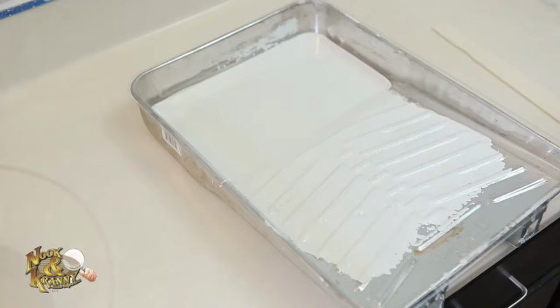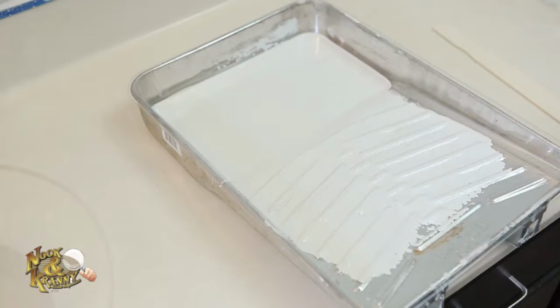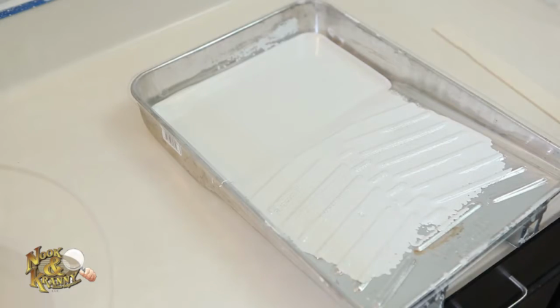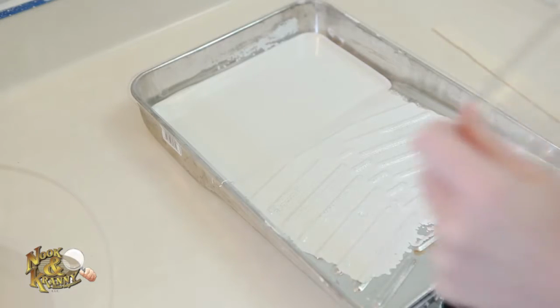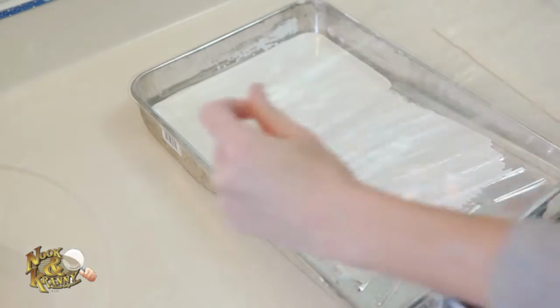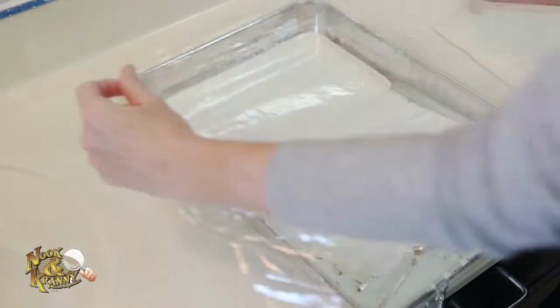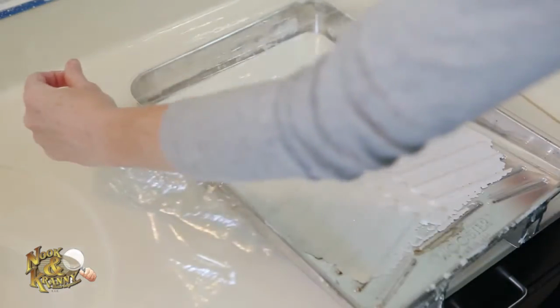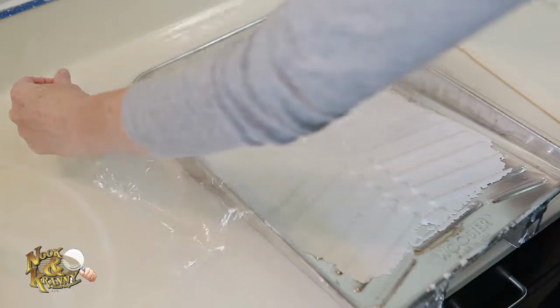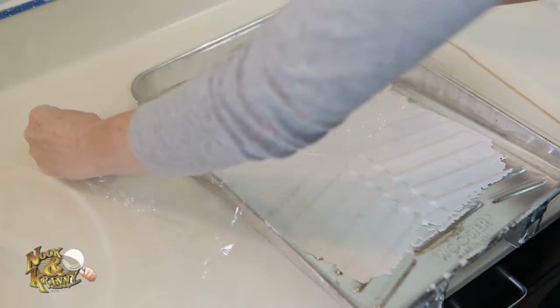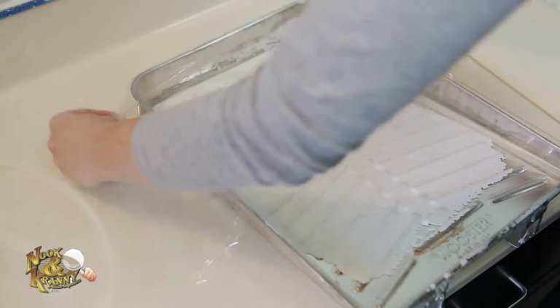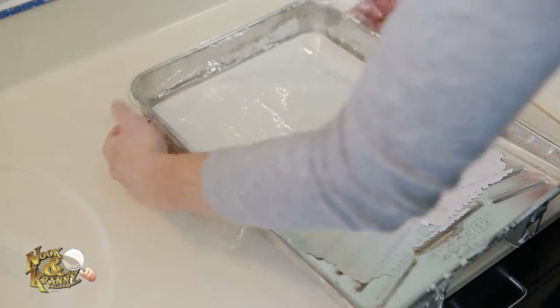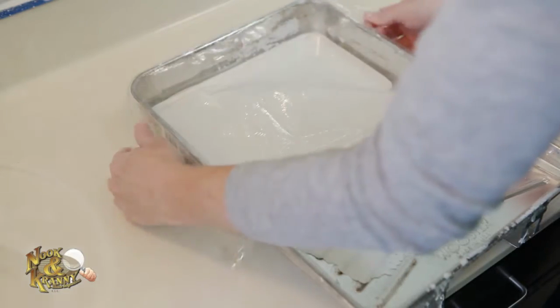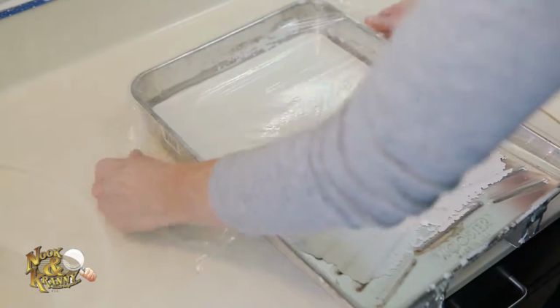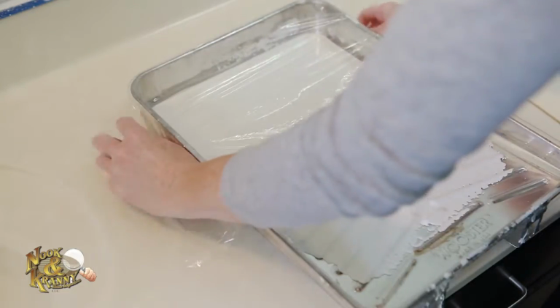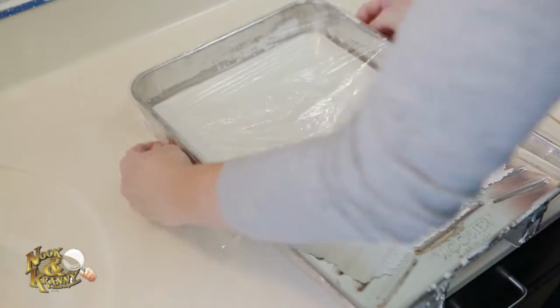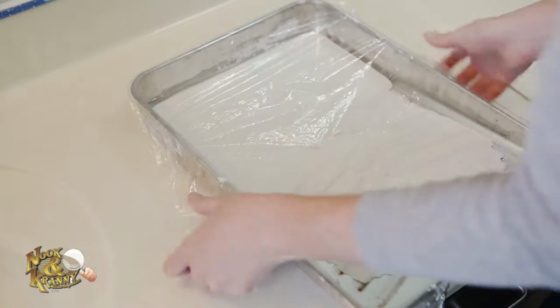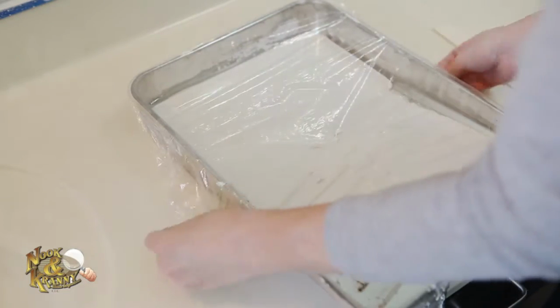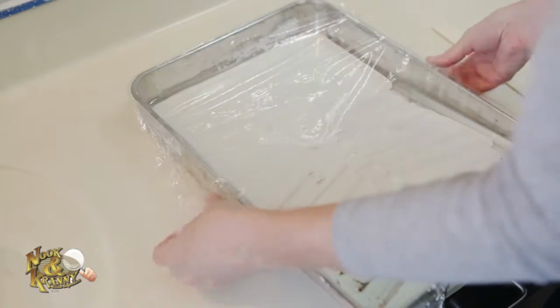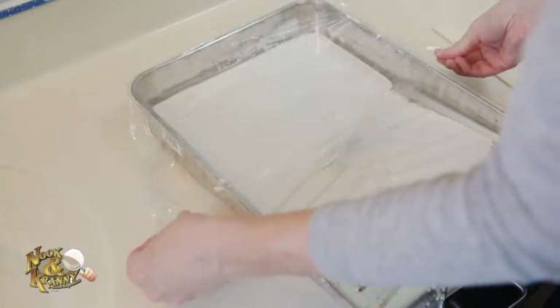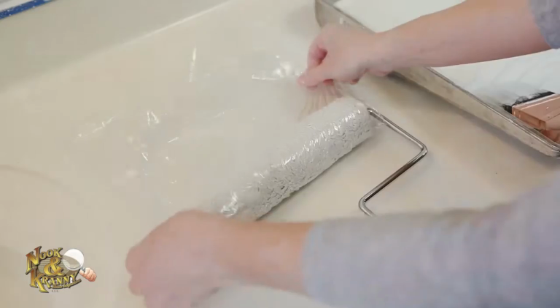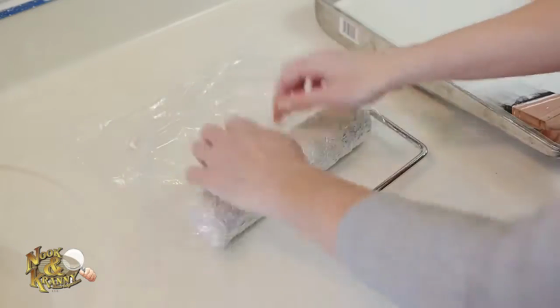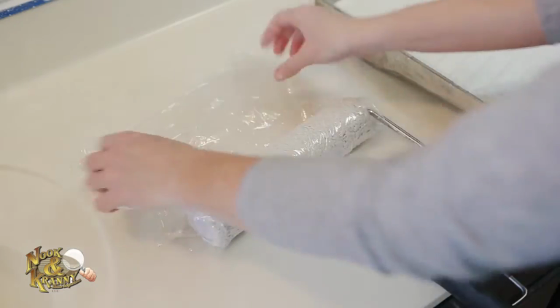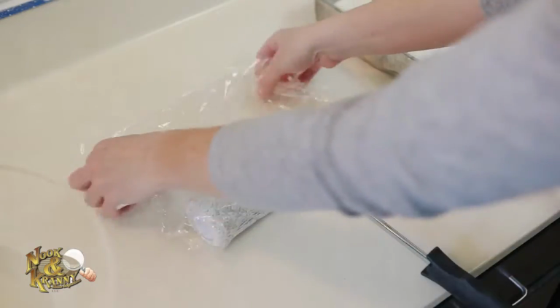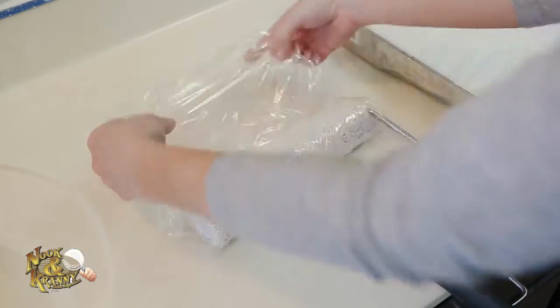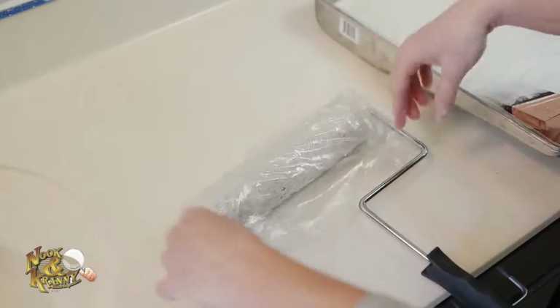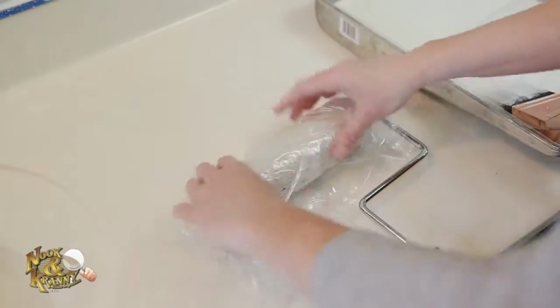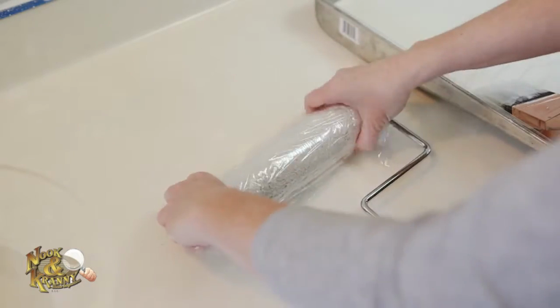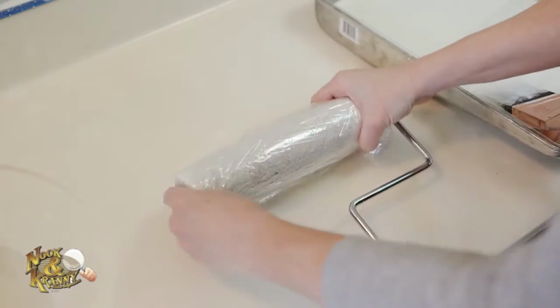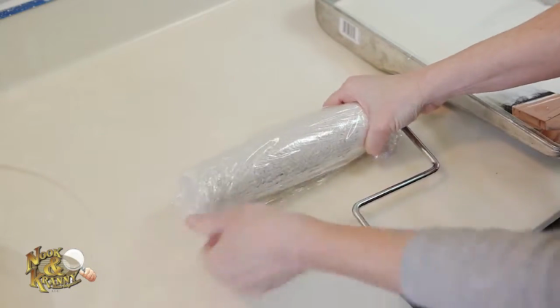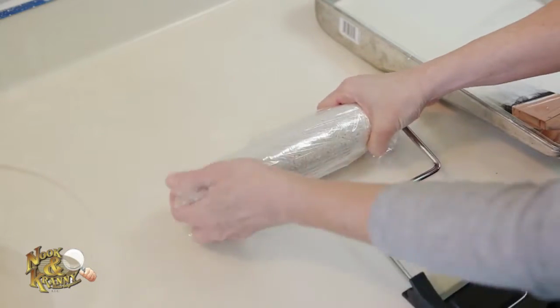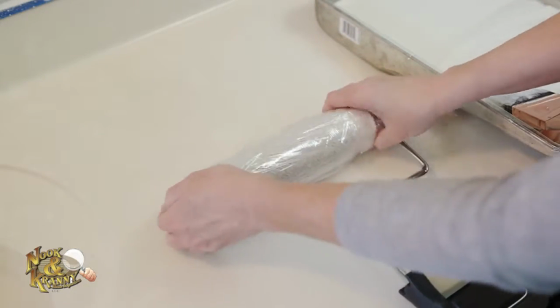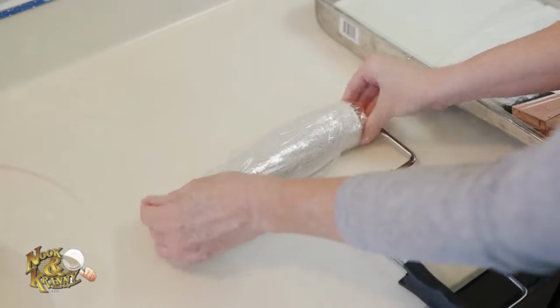If you start painting but have to take a break before the final coat, be sure to cover your roller tray and any paint cups. Also, wrap your rollers and brushes with plastic wrap or a plastic grocery bag.